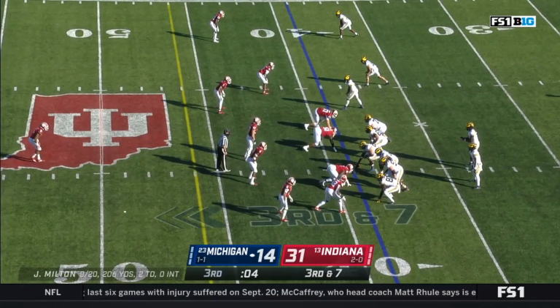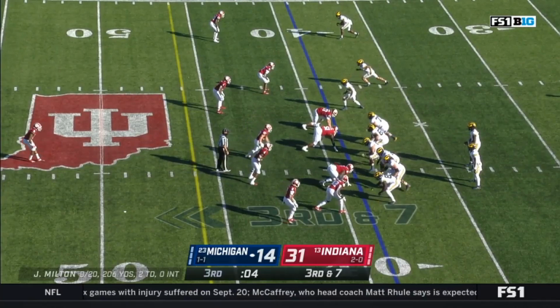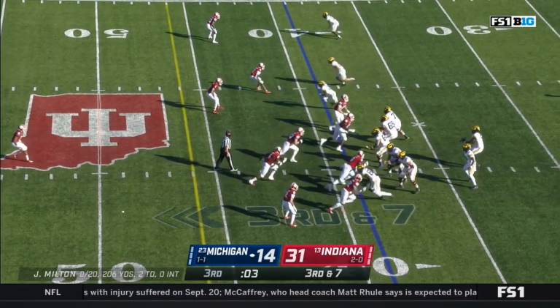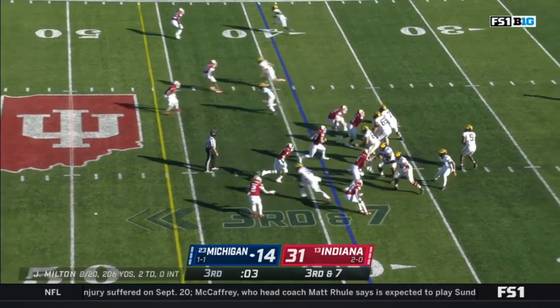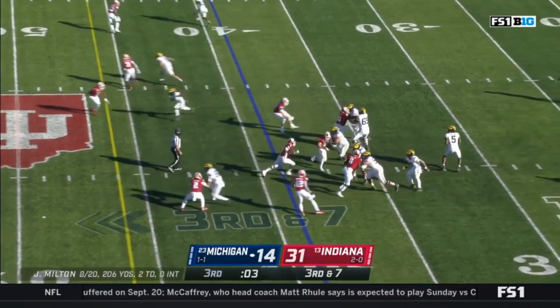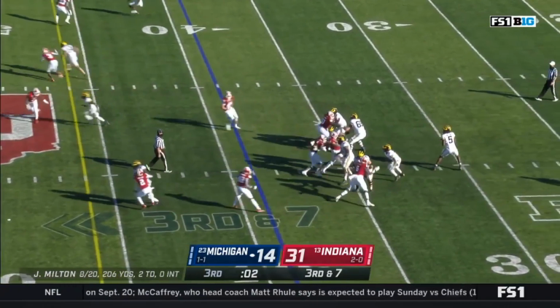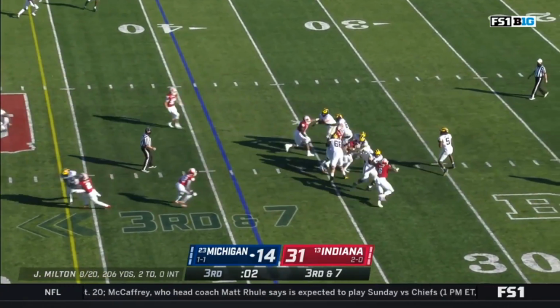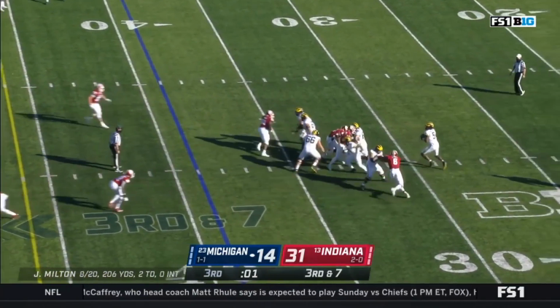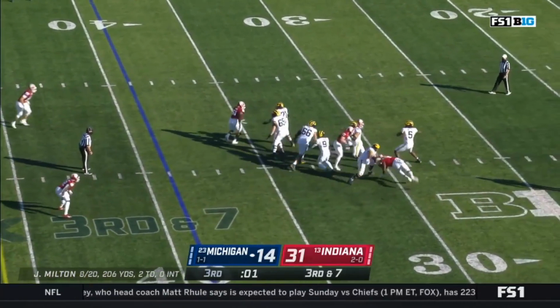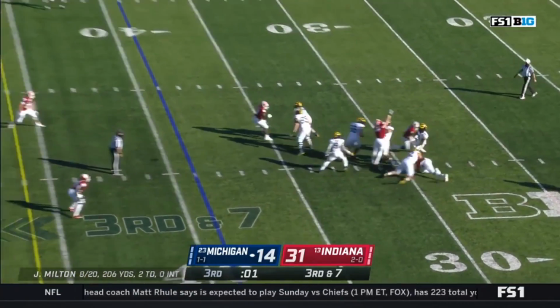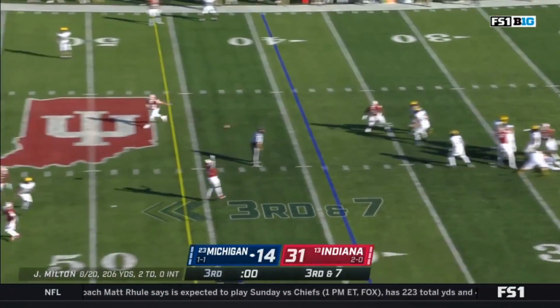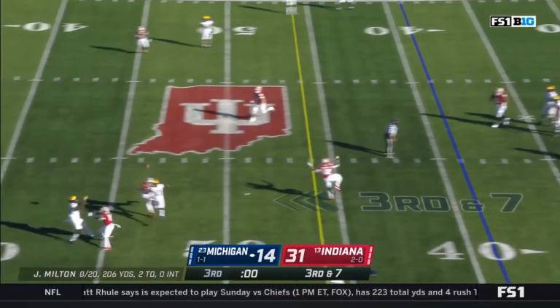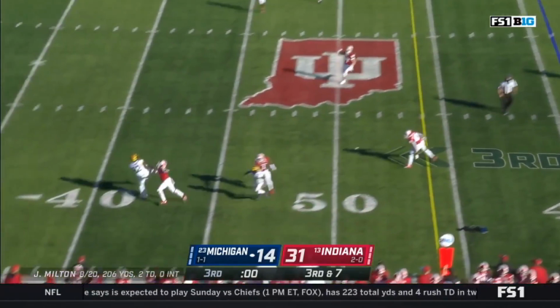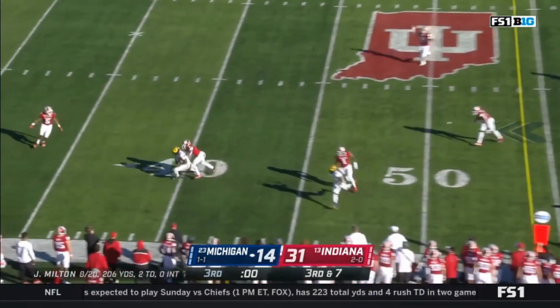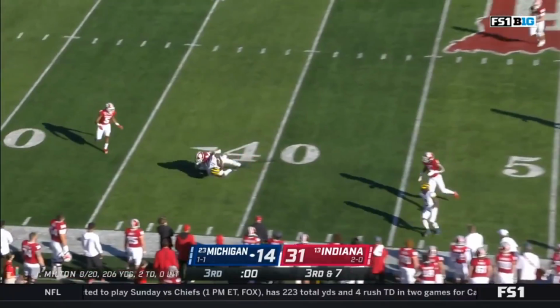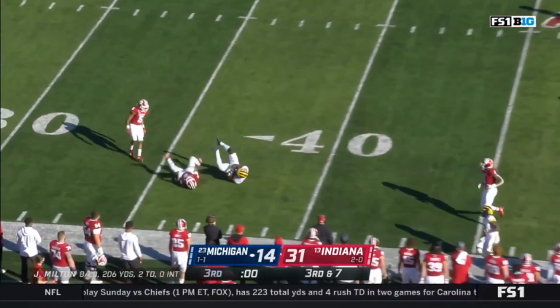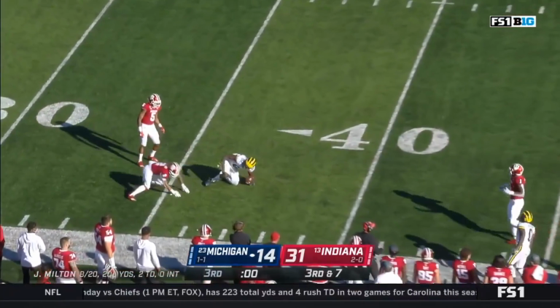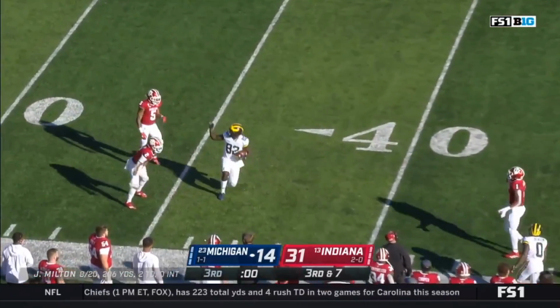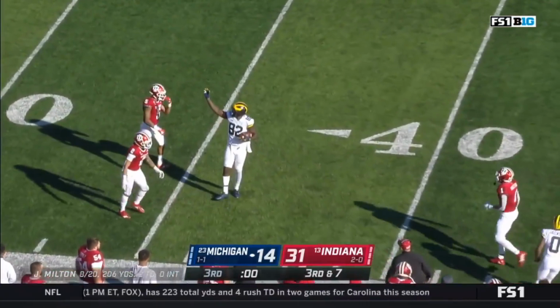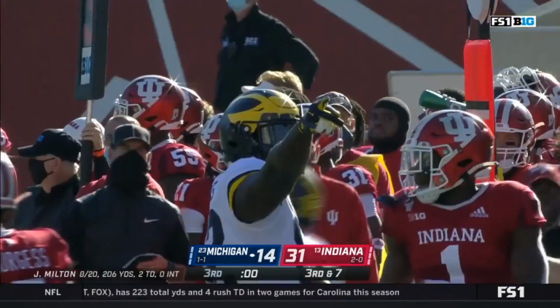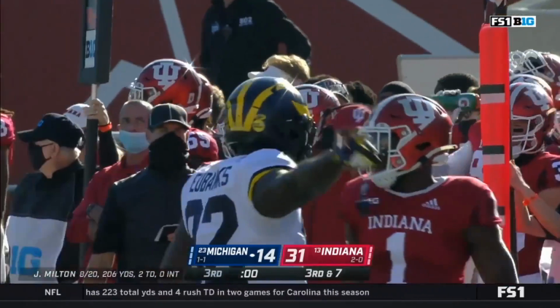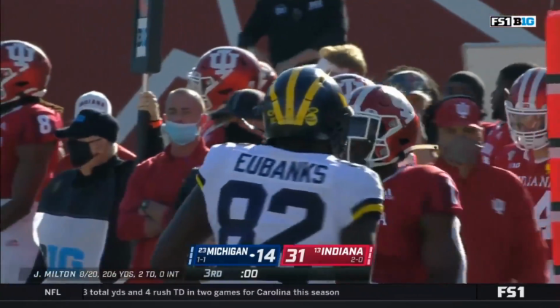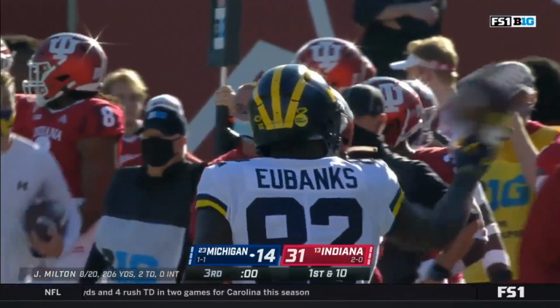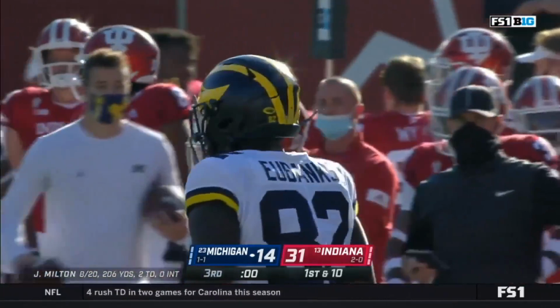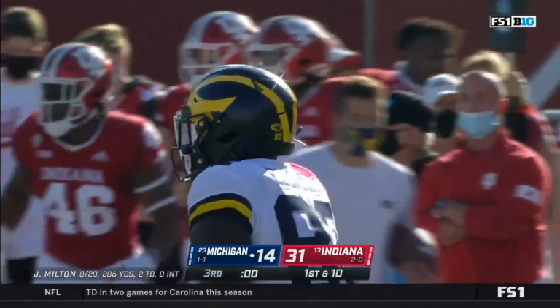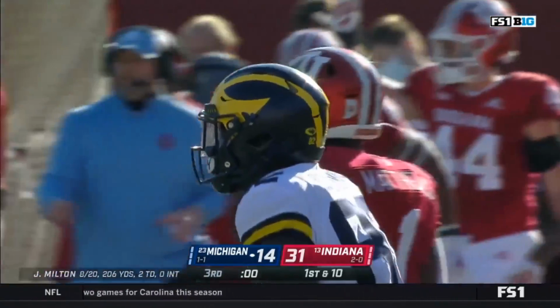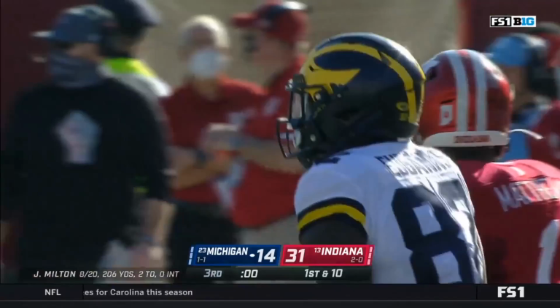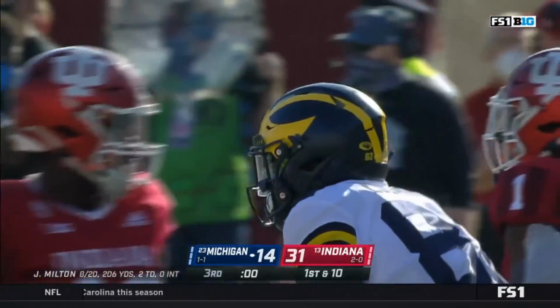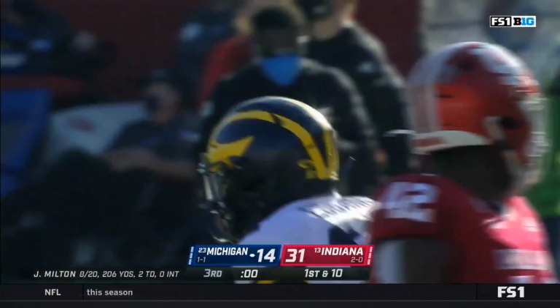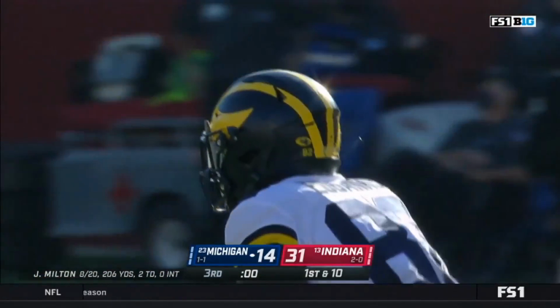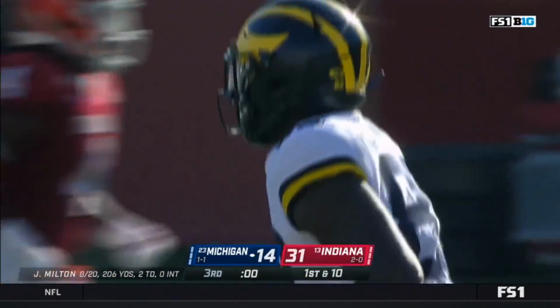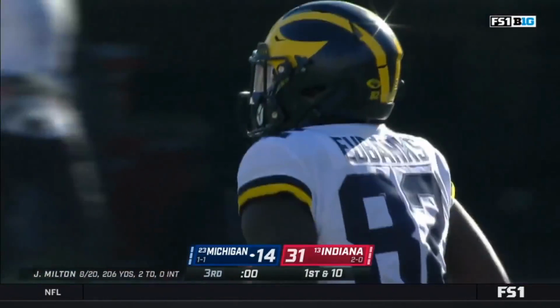Michigan down 17. Pressure coming from Indiana — it's picked up. So Milton has time and a first down. Nick Eubanks across the 40 — a big-time third down pickup to bring this third quarter to a close.